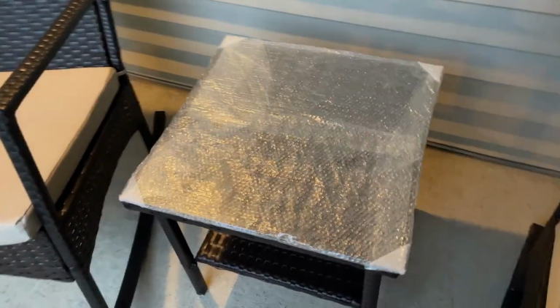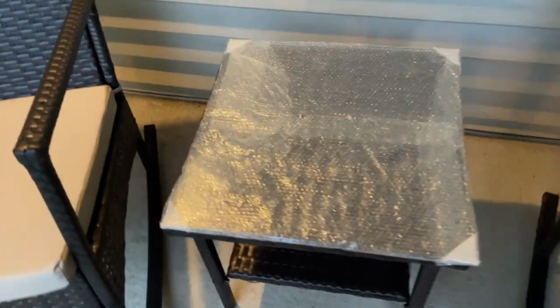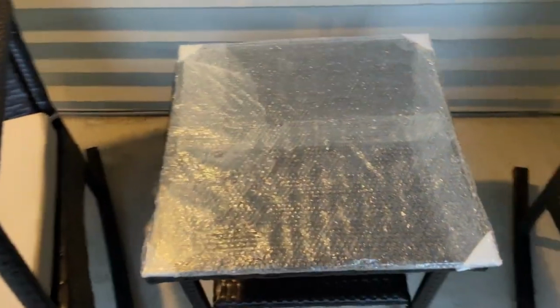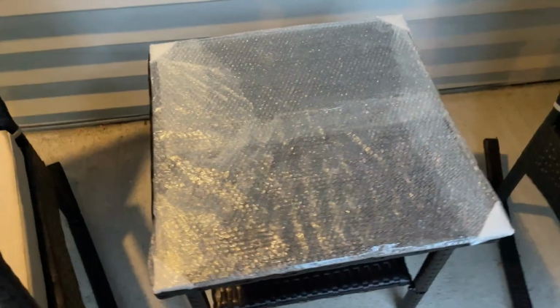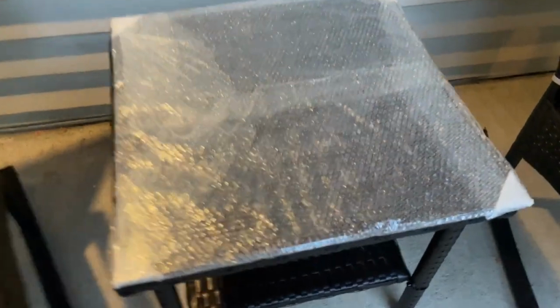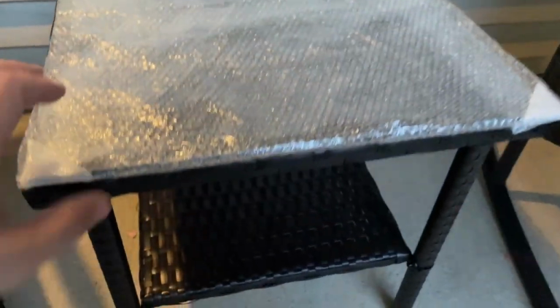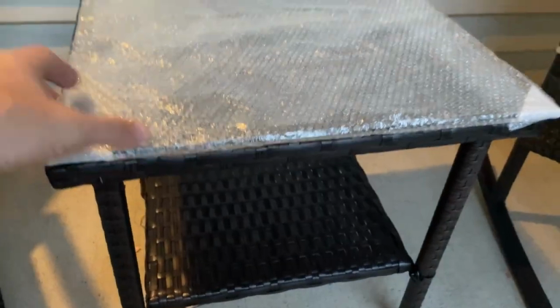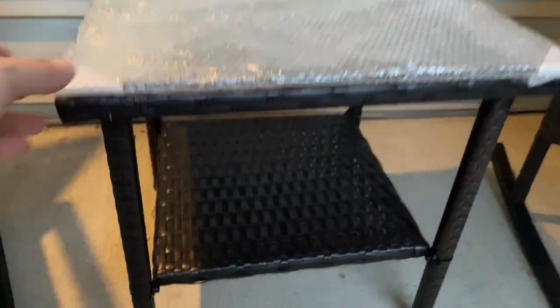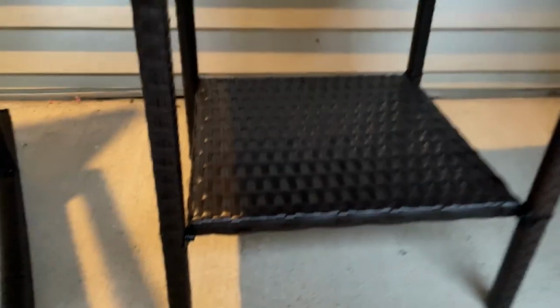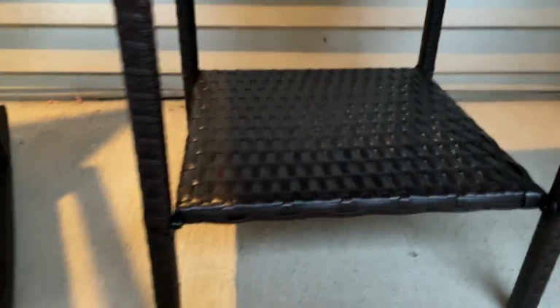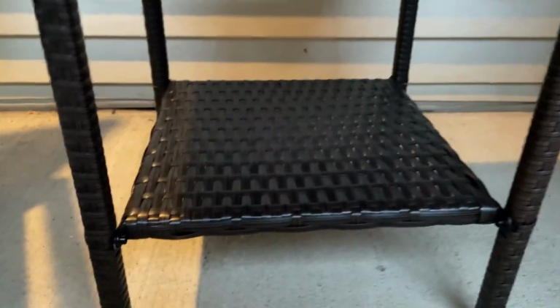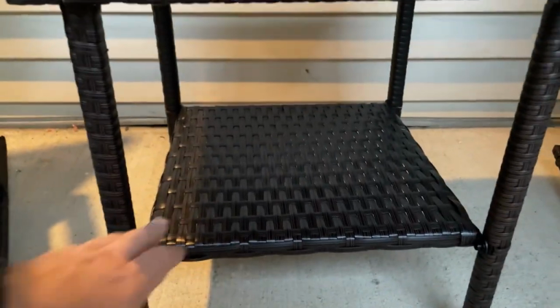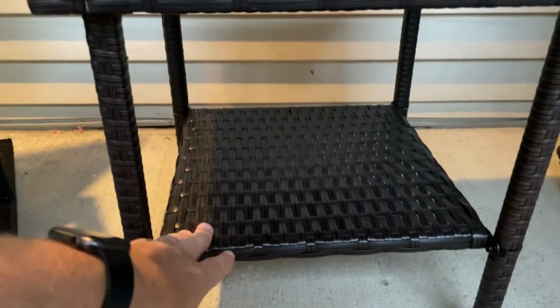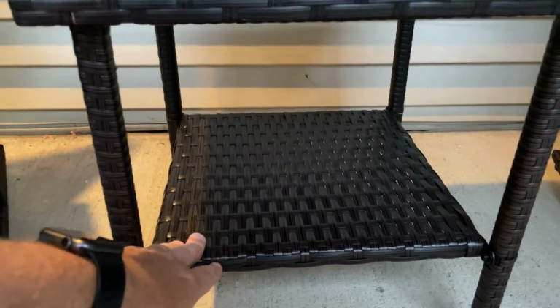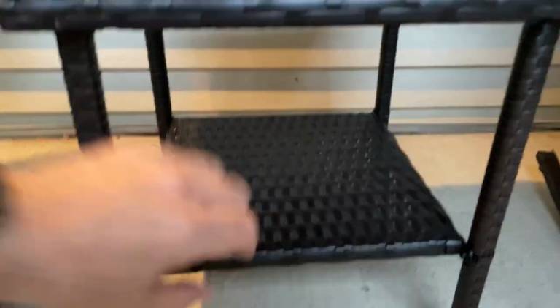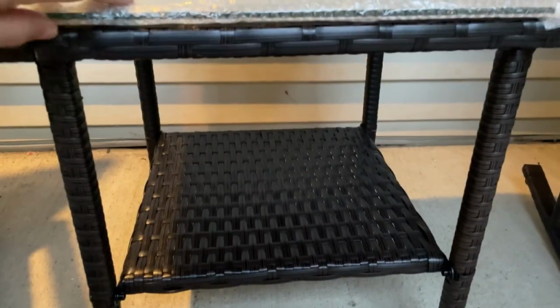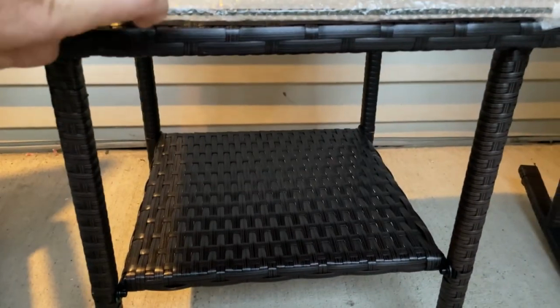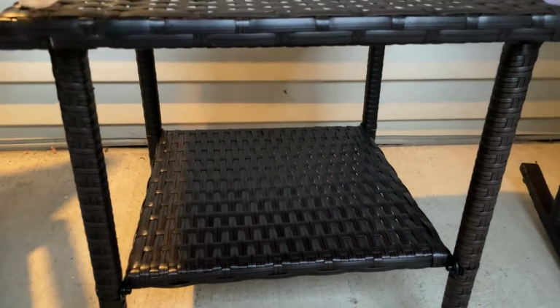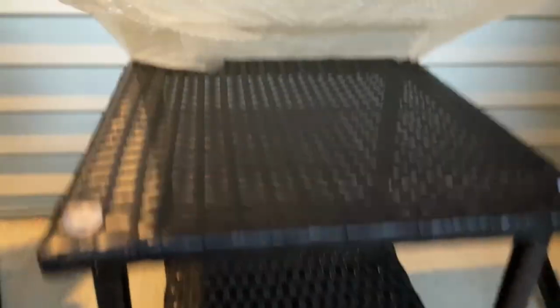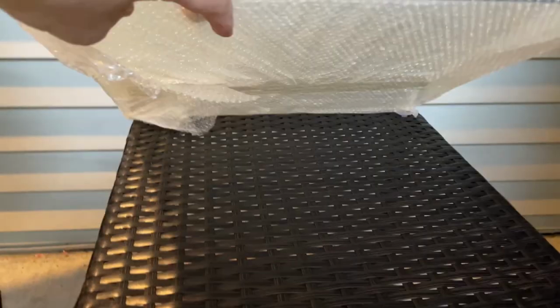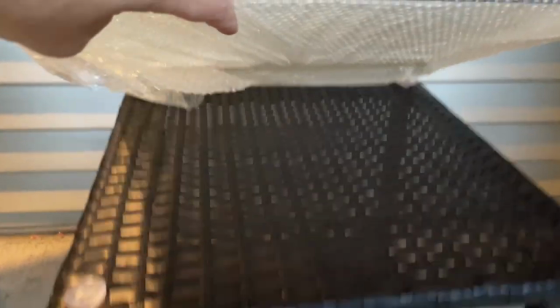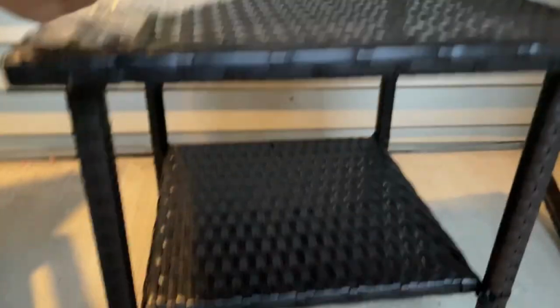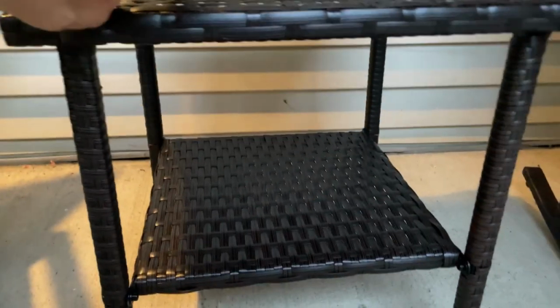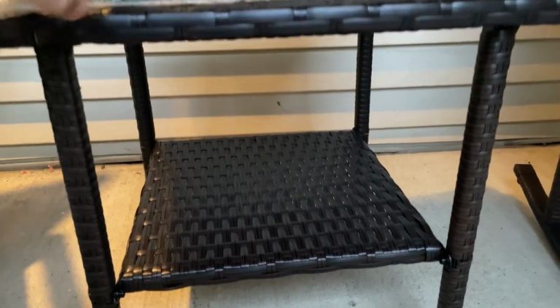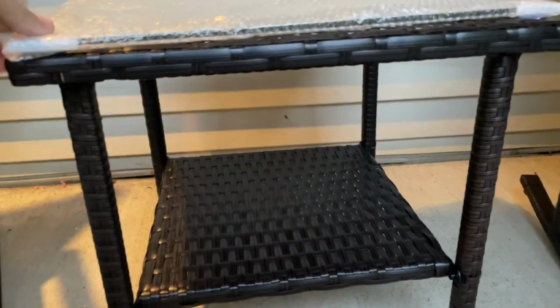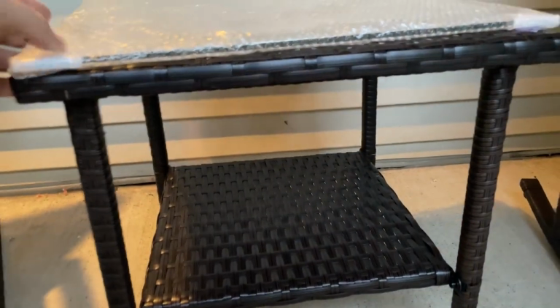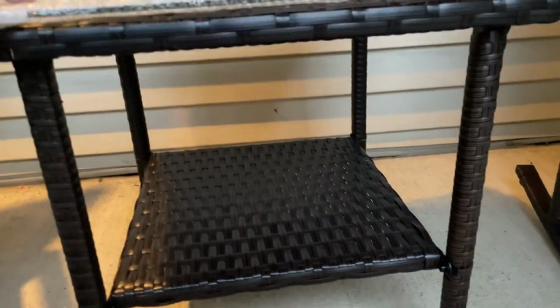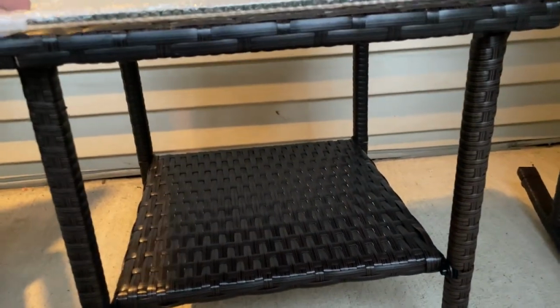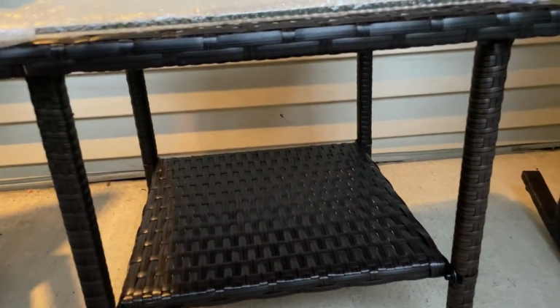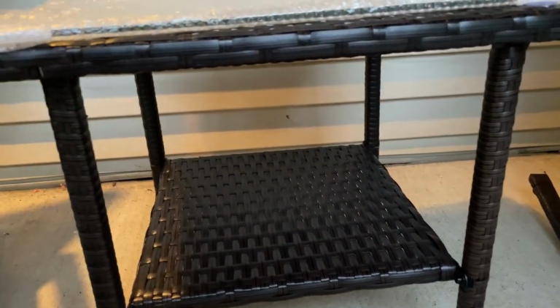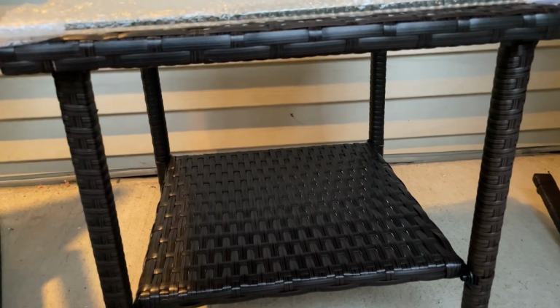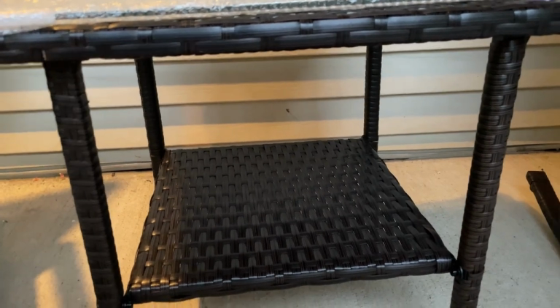This is the actual table. The table is actually a base plate, a table plate, and then four legs. That took about 20 minutes to assemble — again, just all screws.